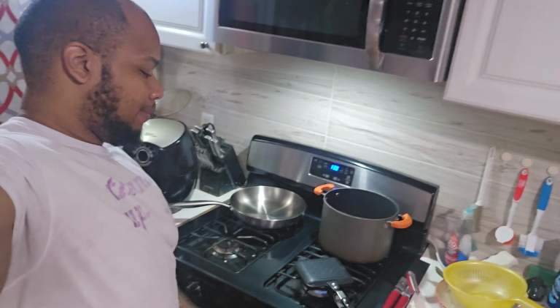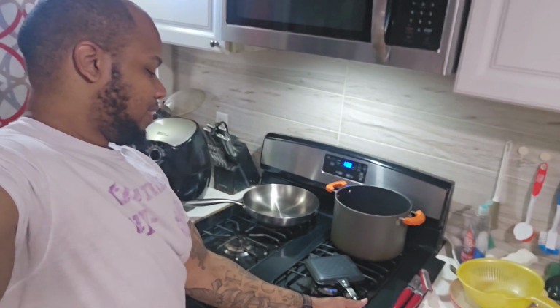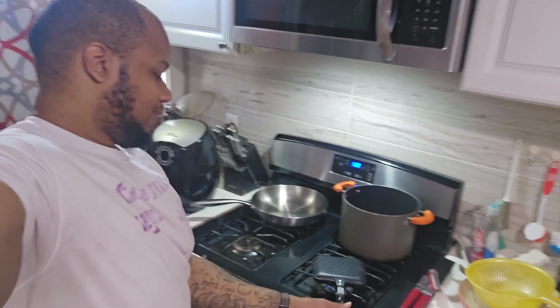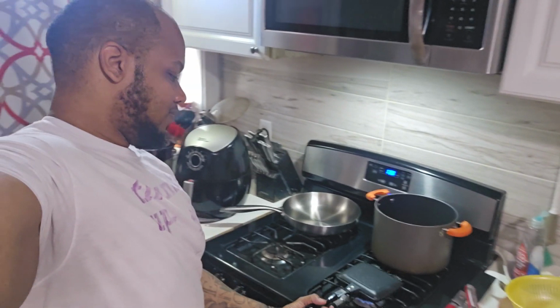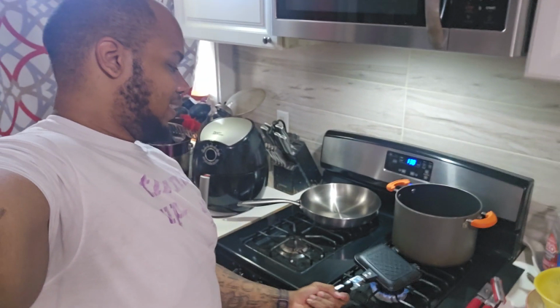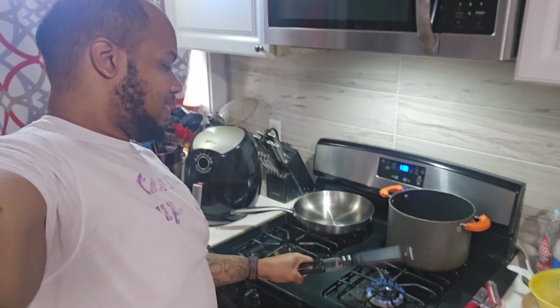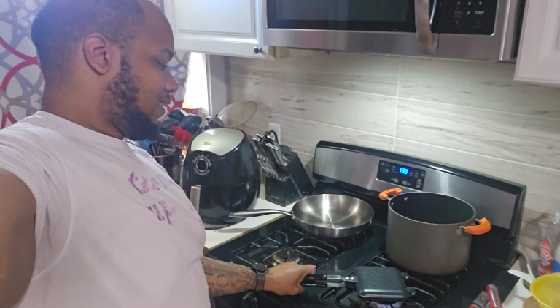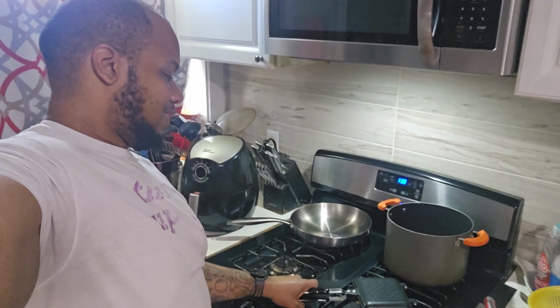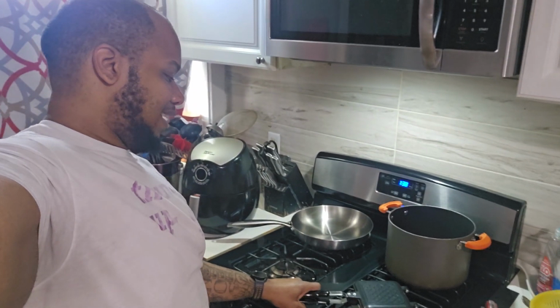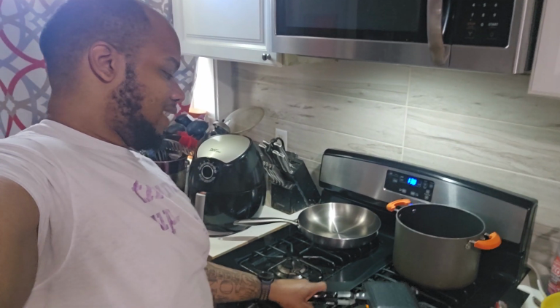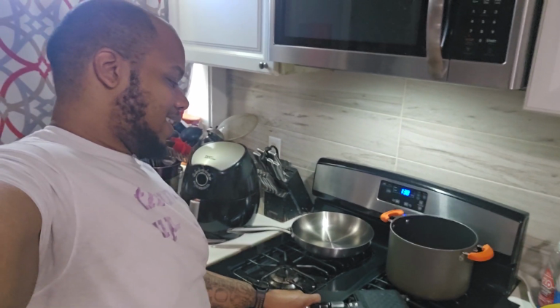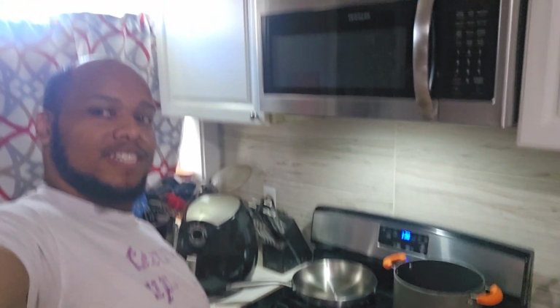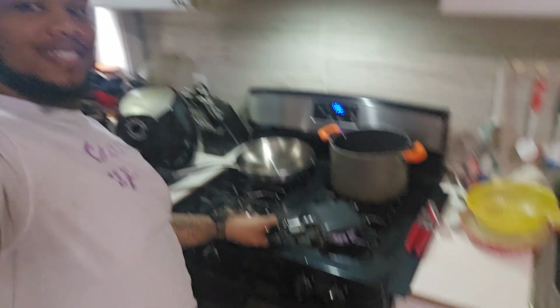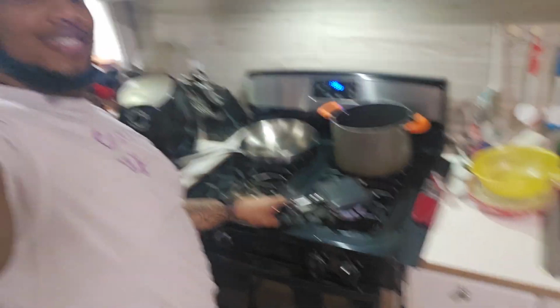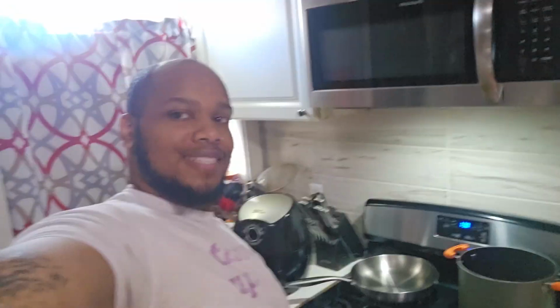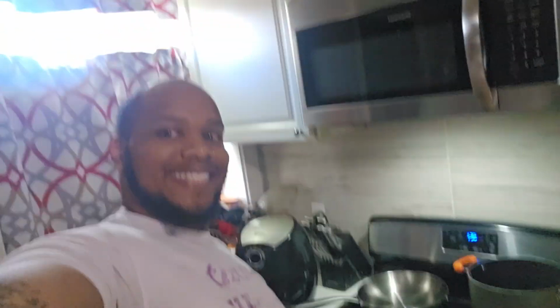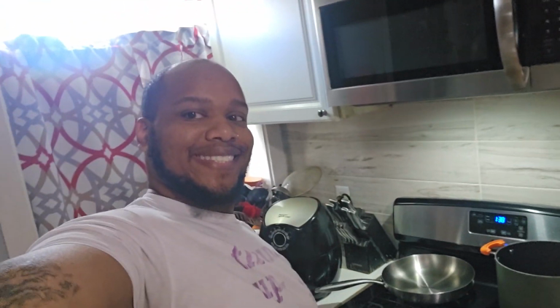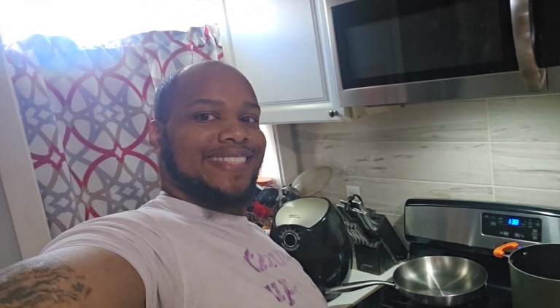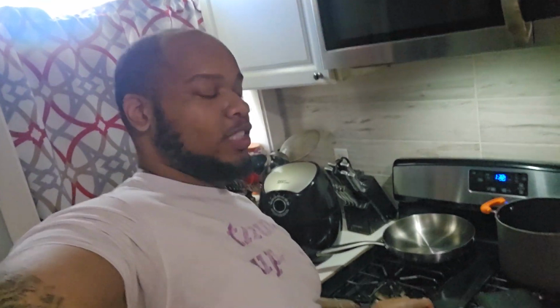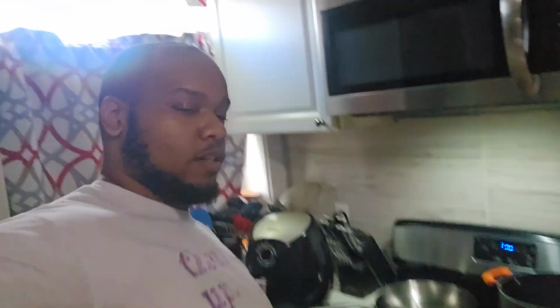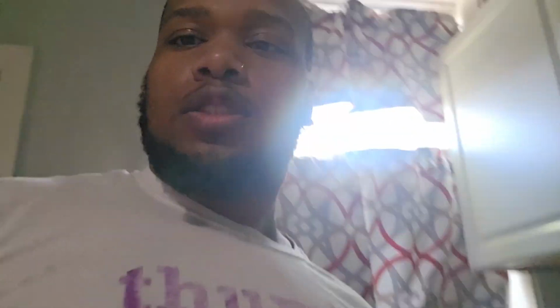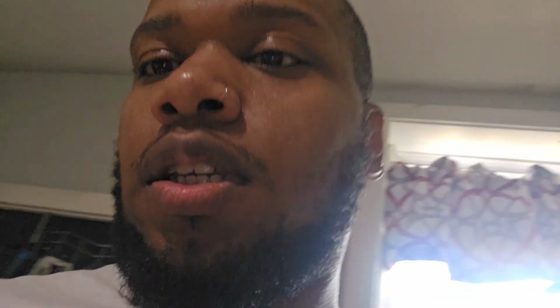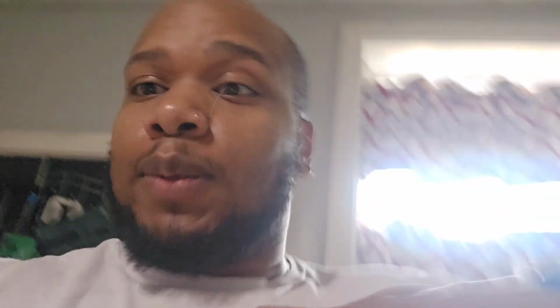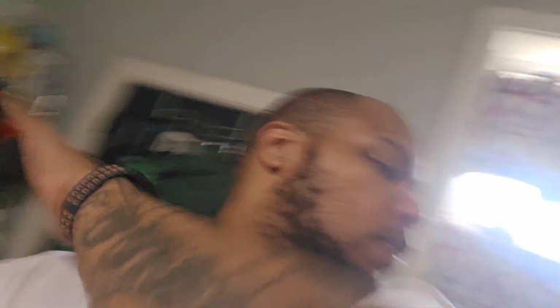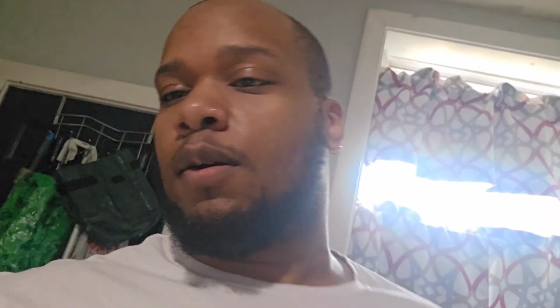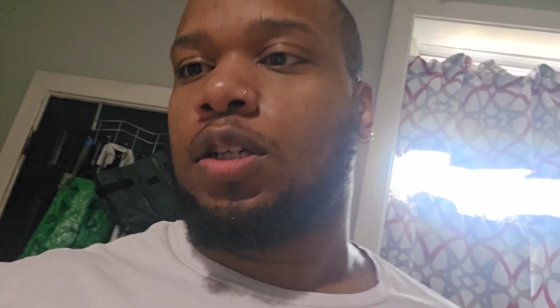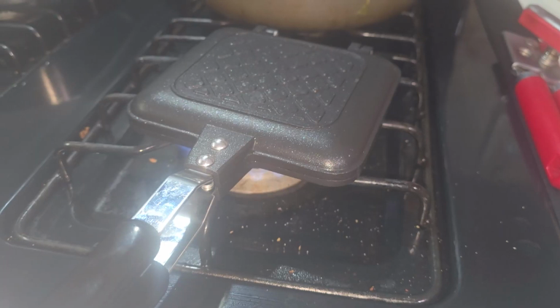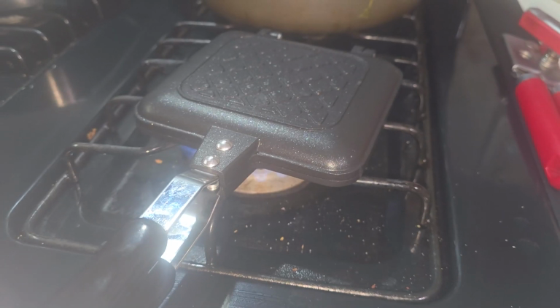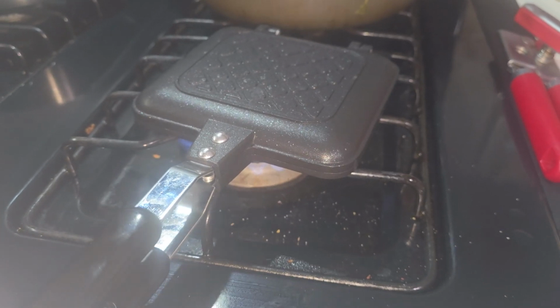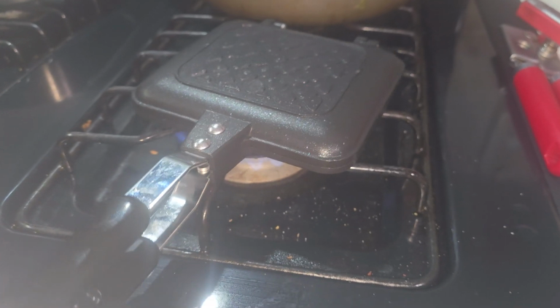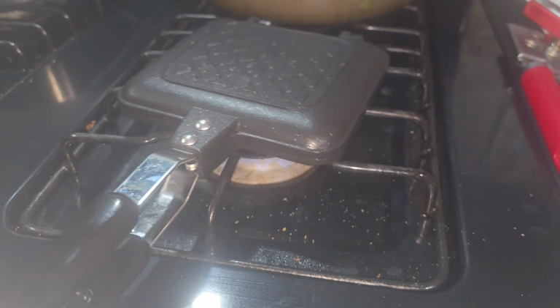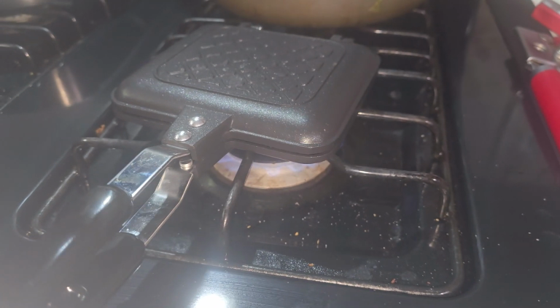I'm going to just flip it. That's it. Little flip. I'll just show you the final result. It's too much work. Hold on, let me get y'all a little sneaky peeky.